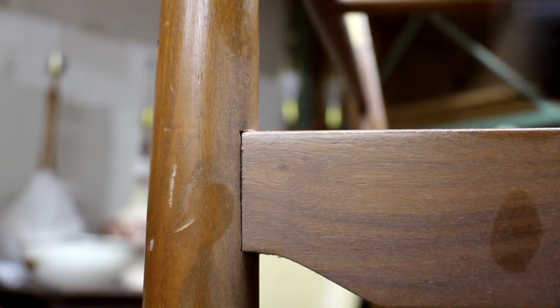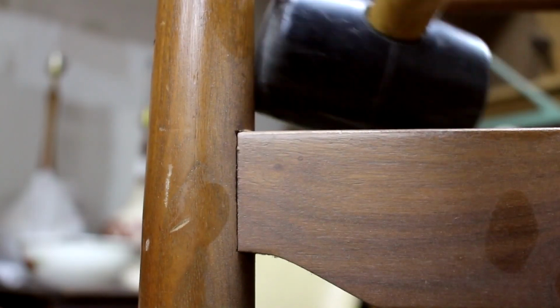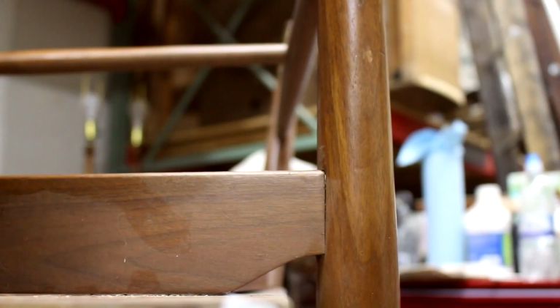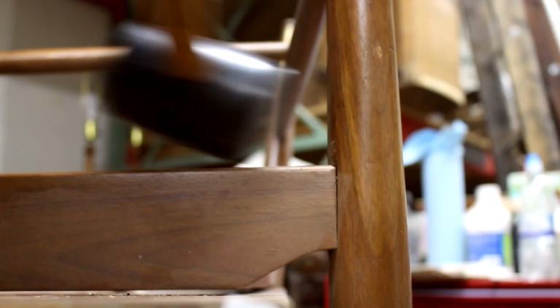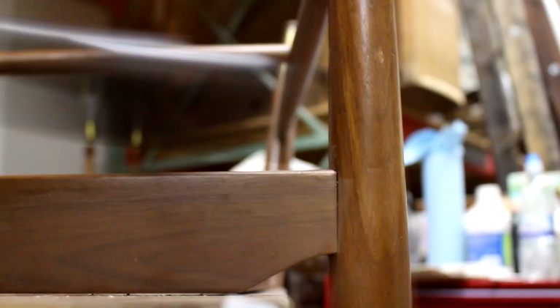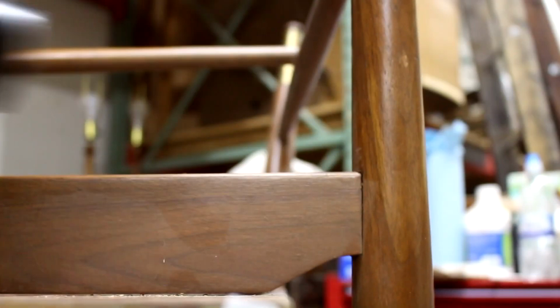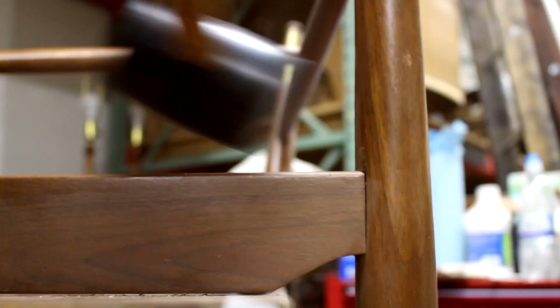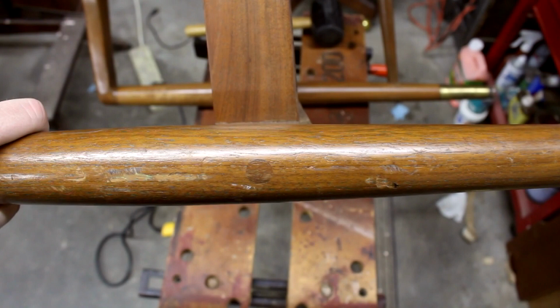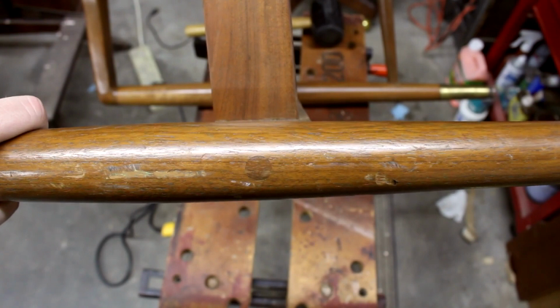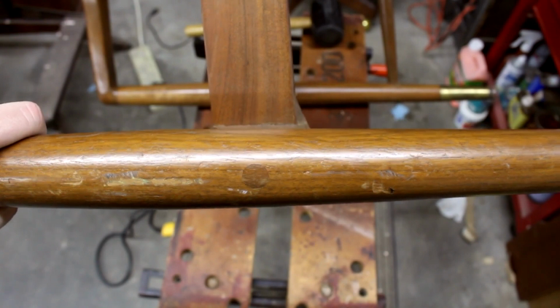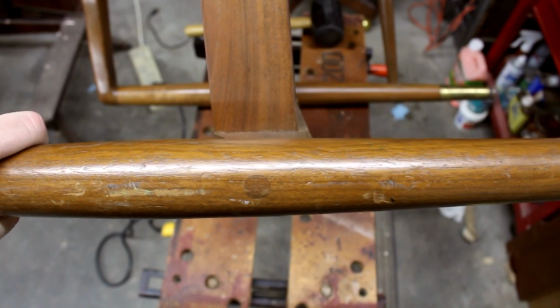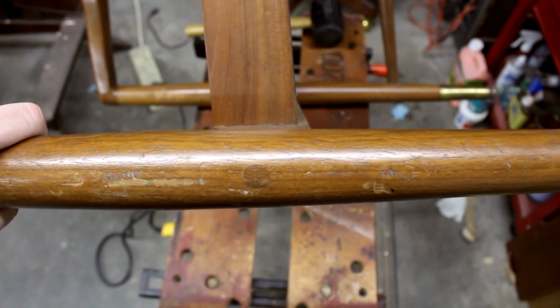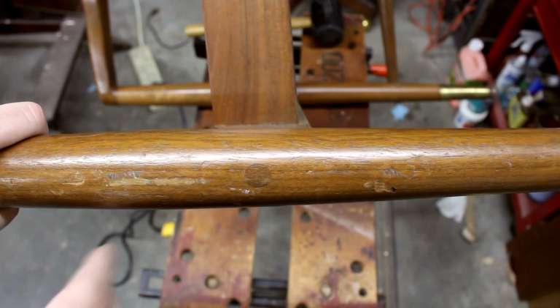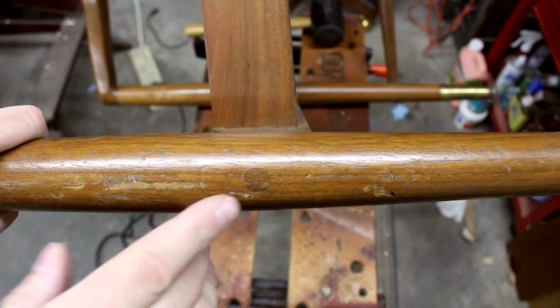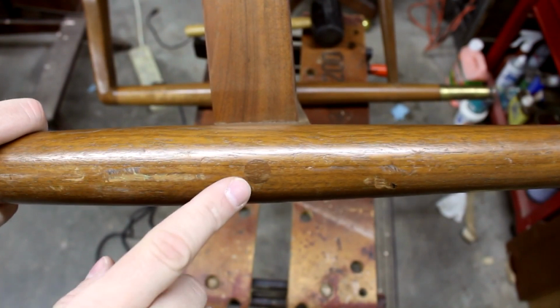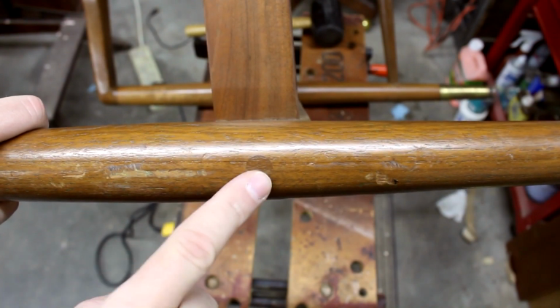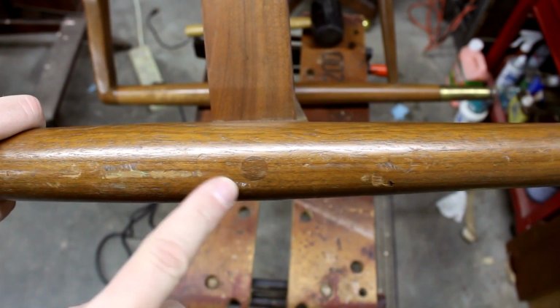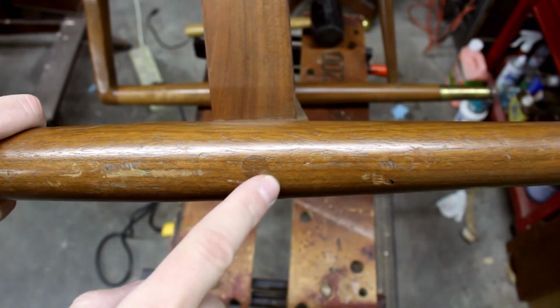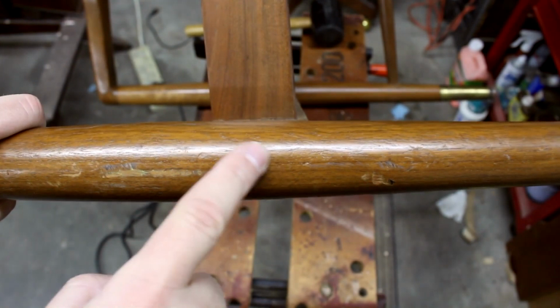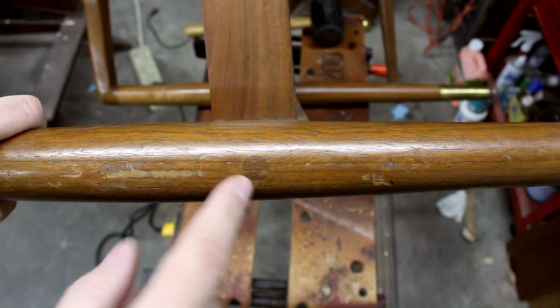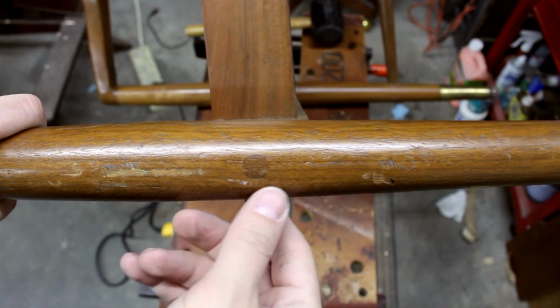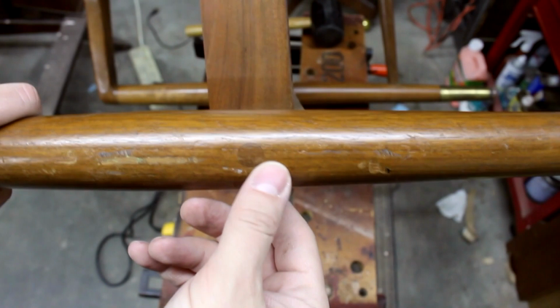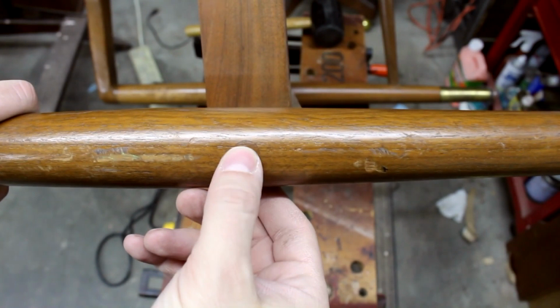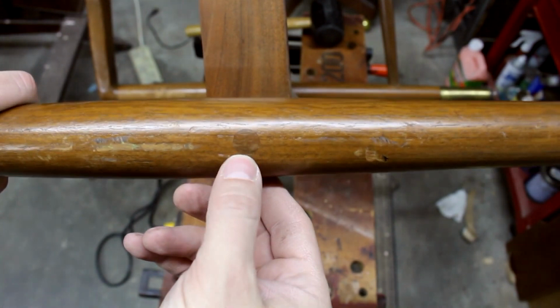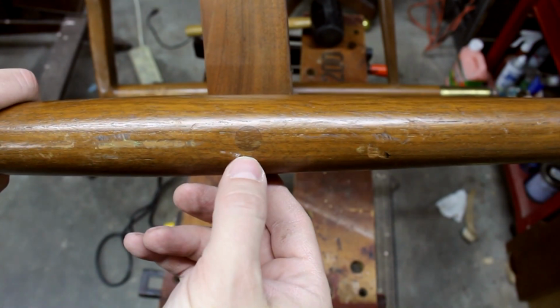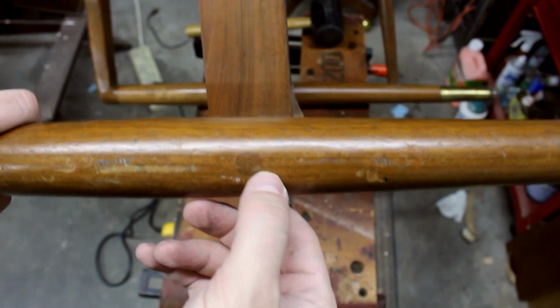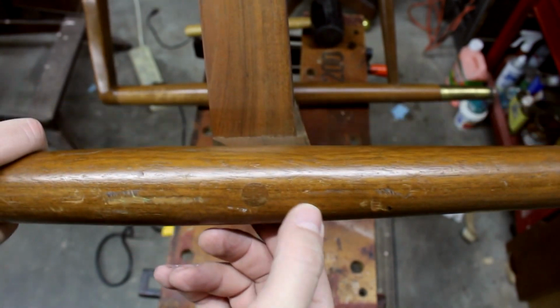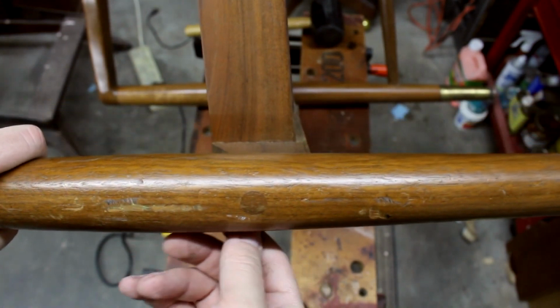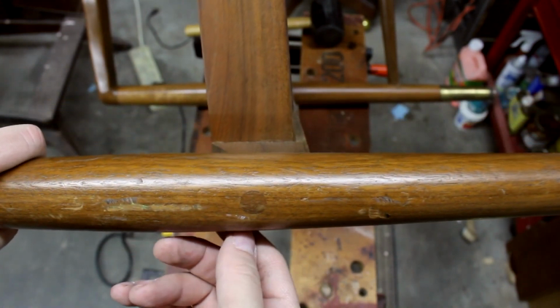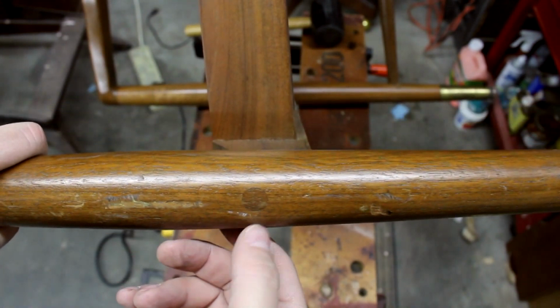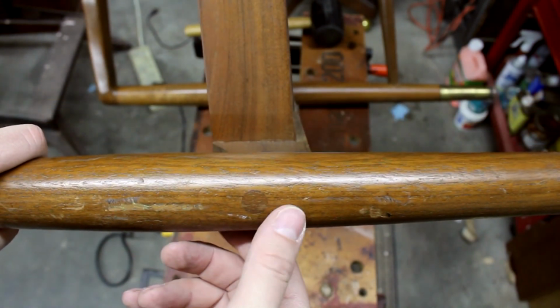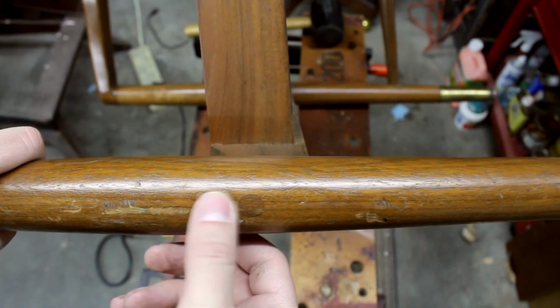Then I went back to trying to get the legs off, but they were barely moving, and that's when I realized that they were screwed on. Here's the screw that's hidden by a plug, so I had to drill out that plug to get the screws out.